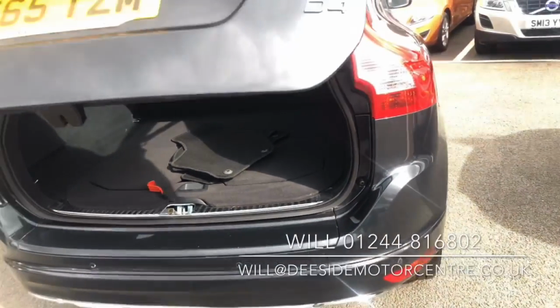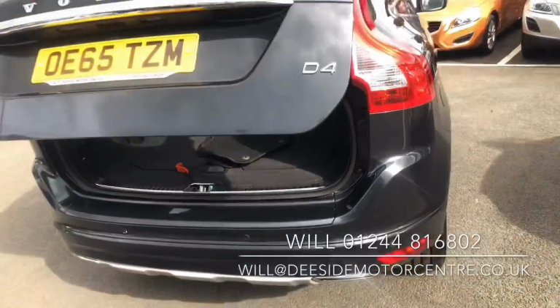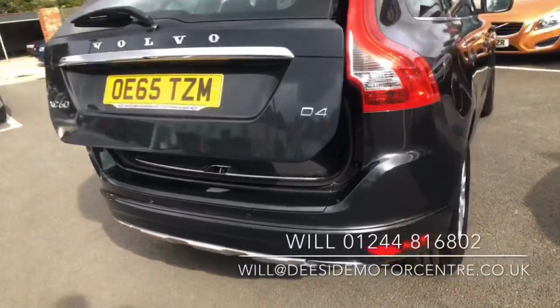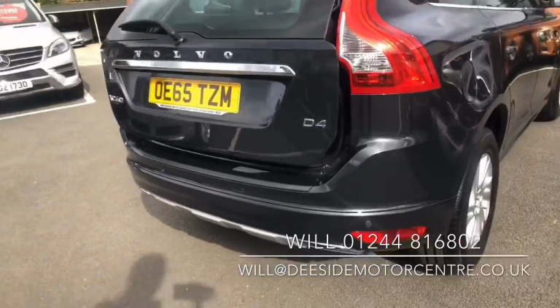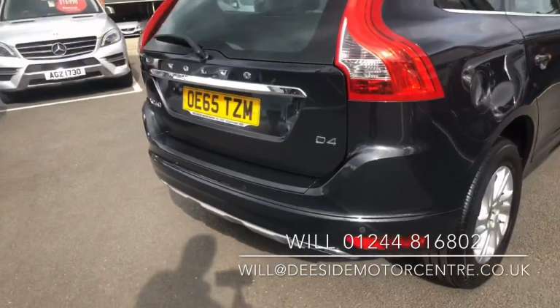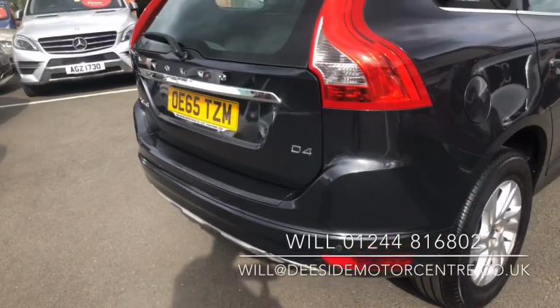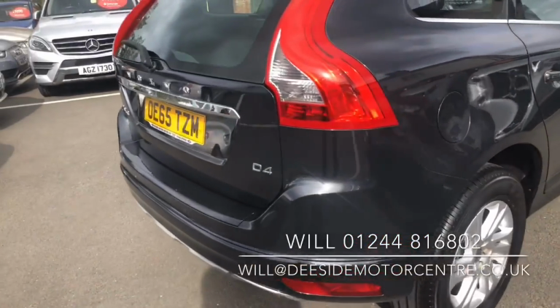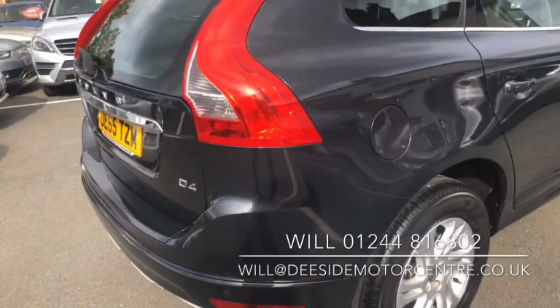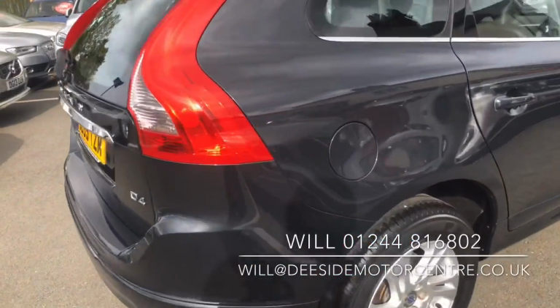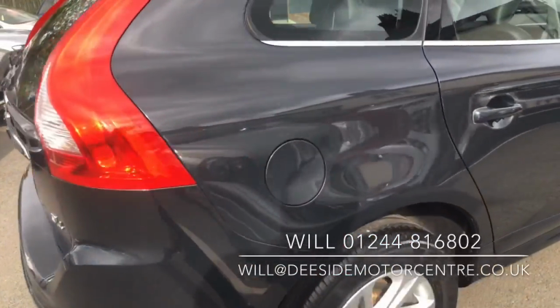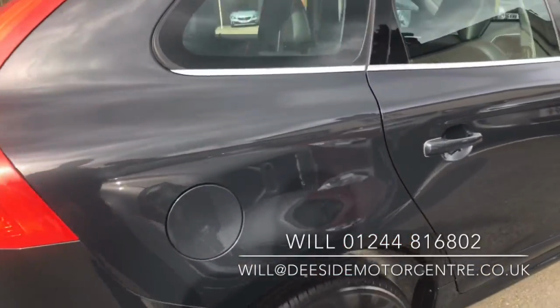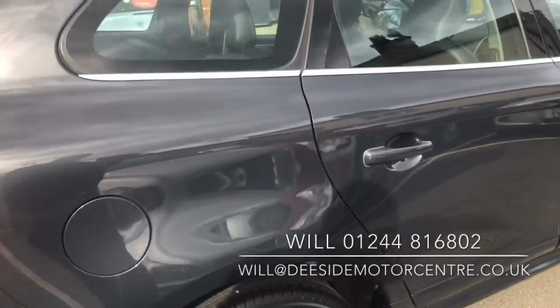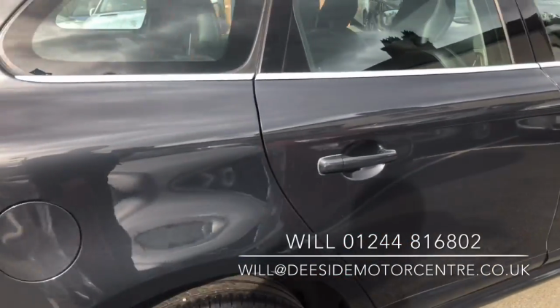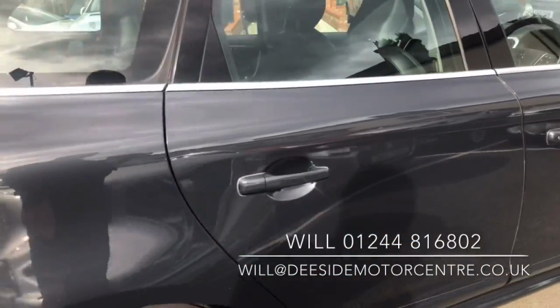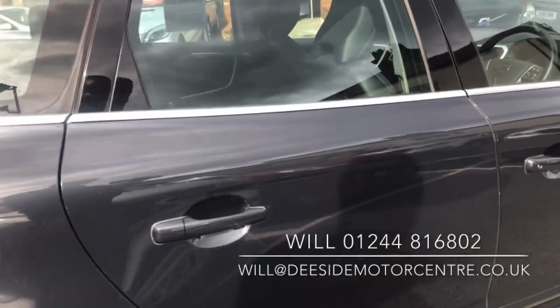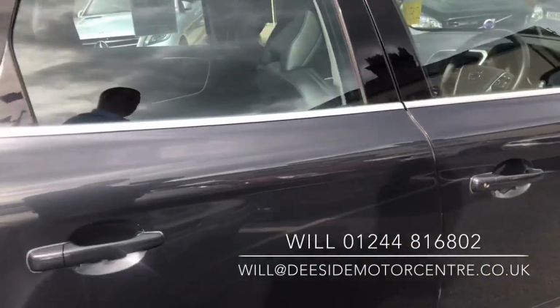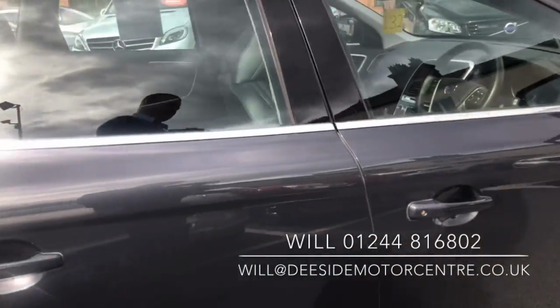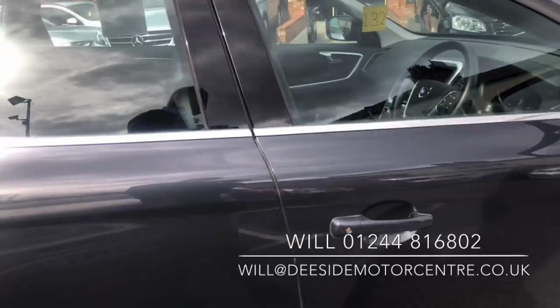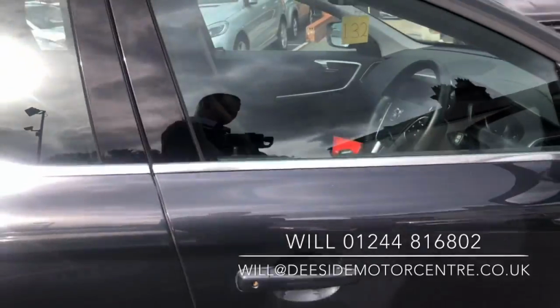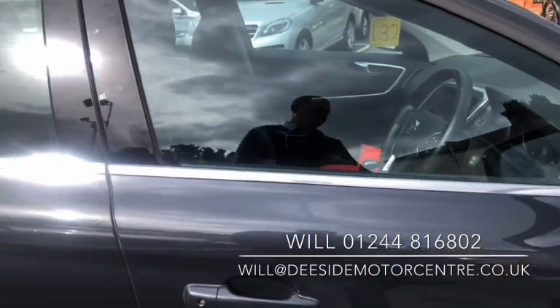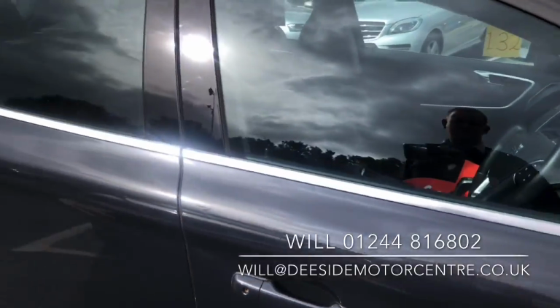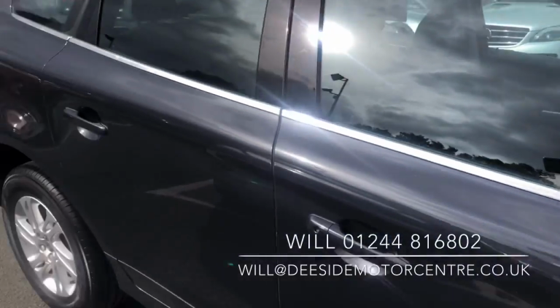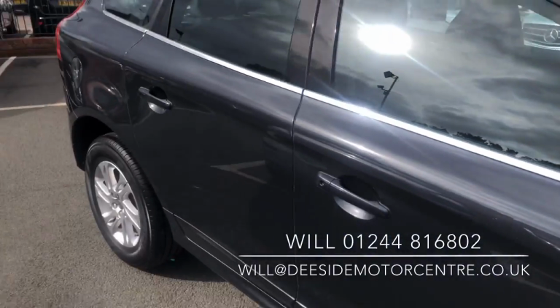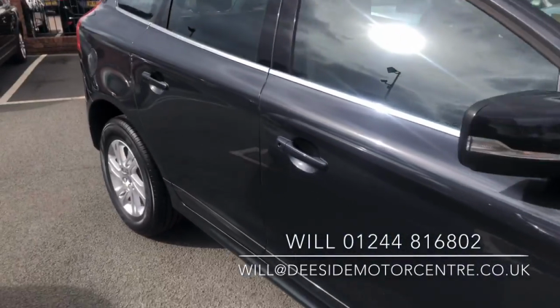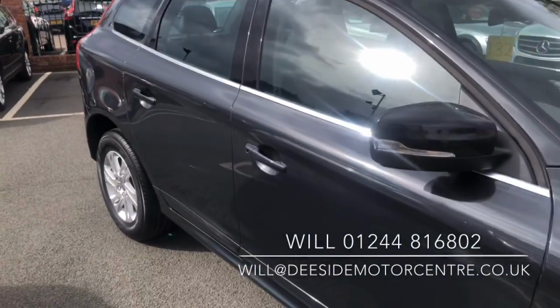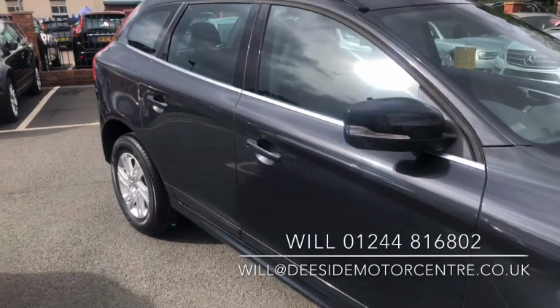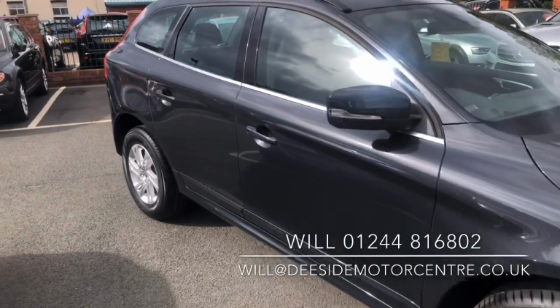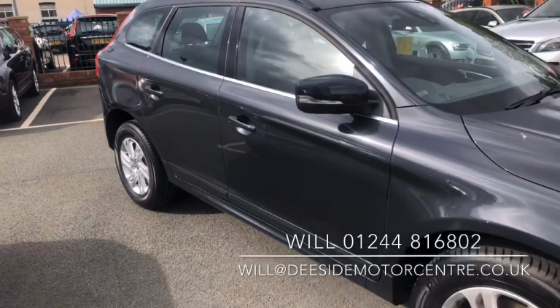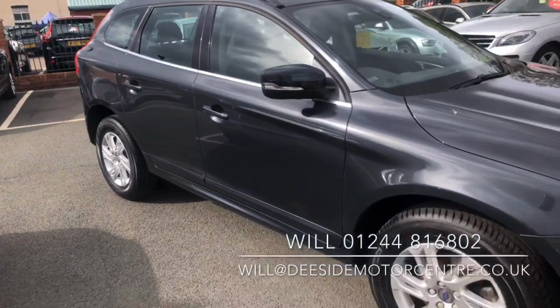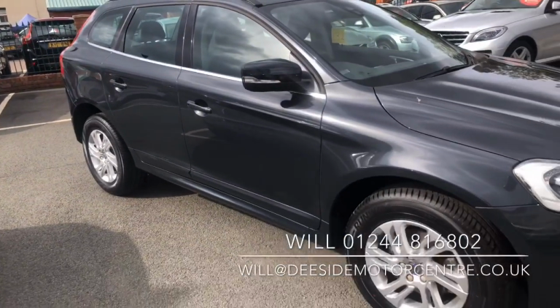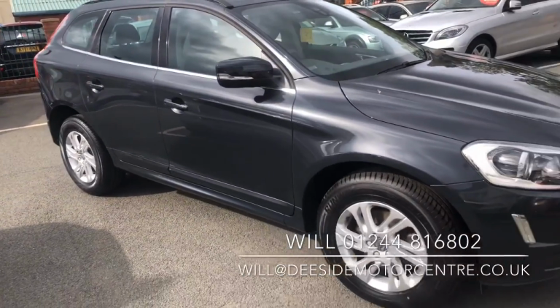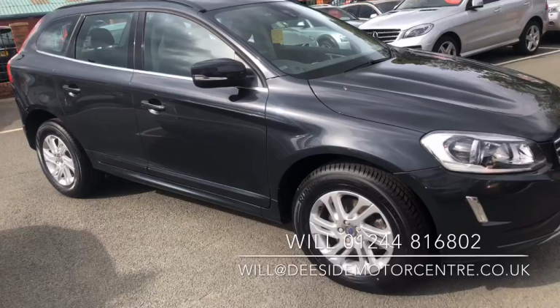Like all our cars it will go through our workshop for a thorough inspection. It will come with a fresh MOT, it will be fully valeted and it will come with a warranty.